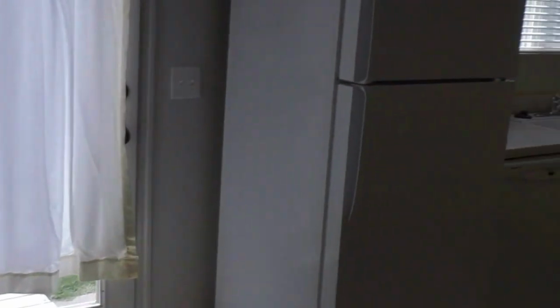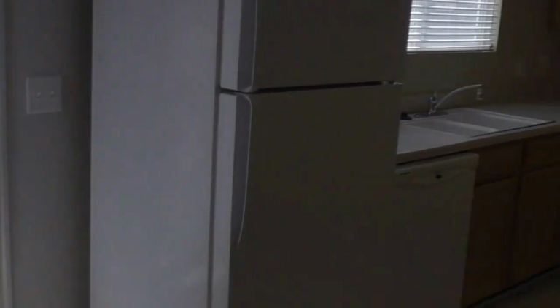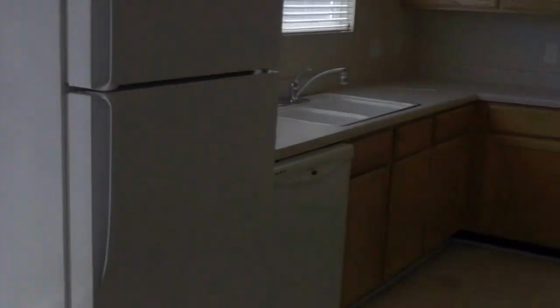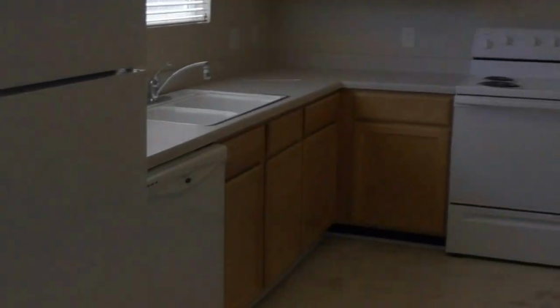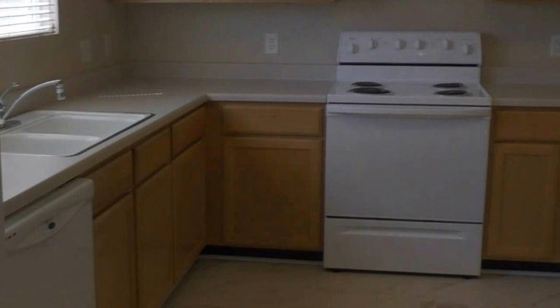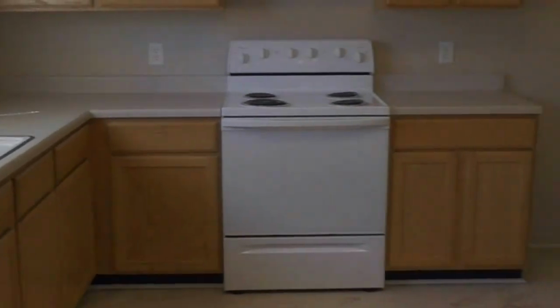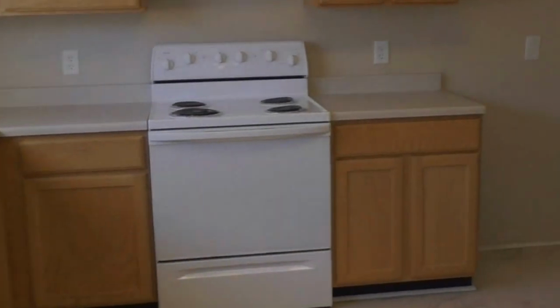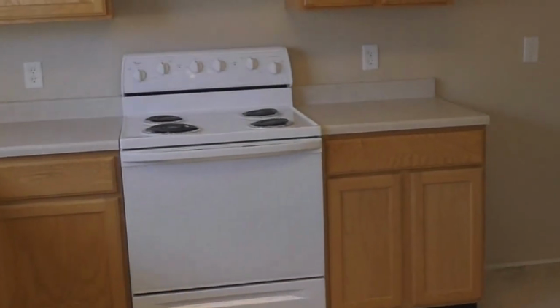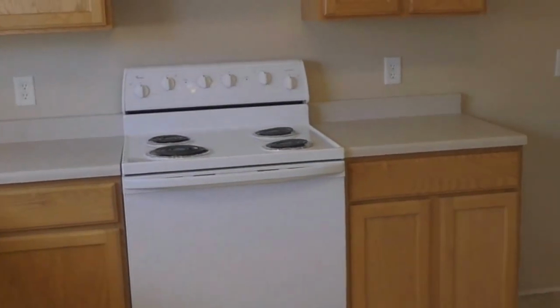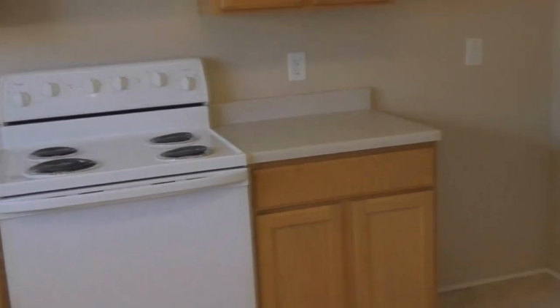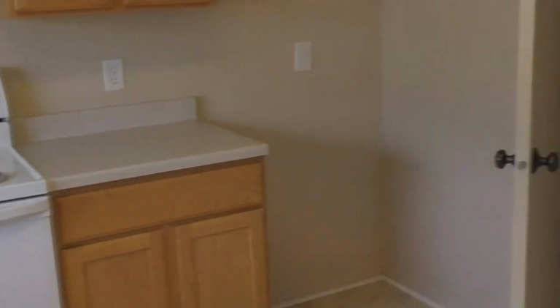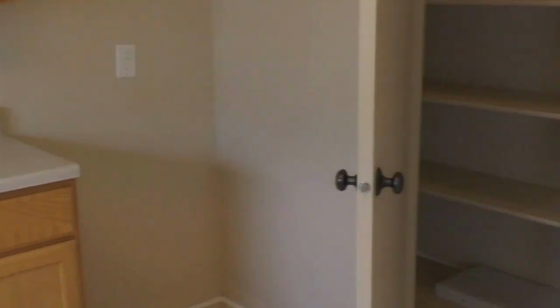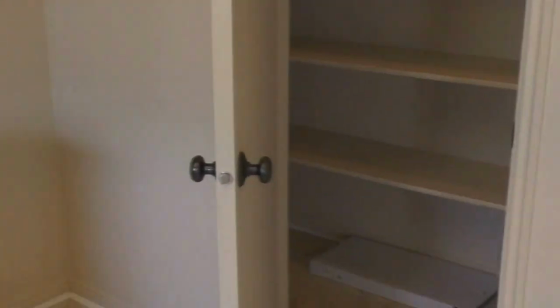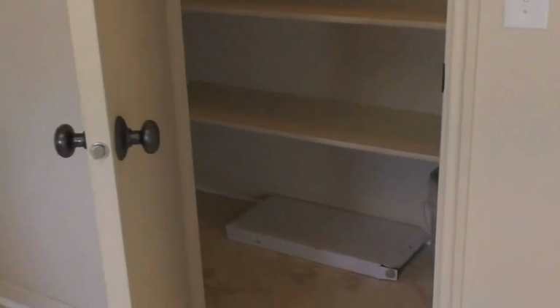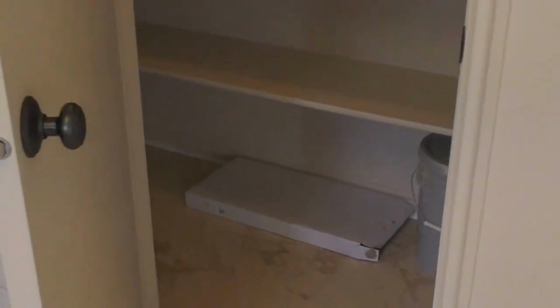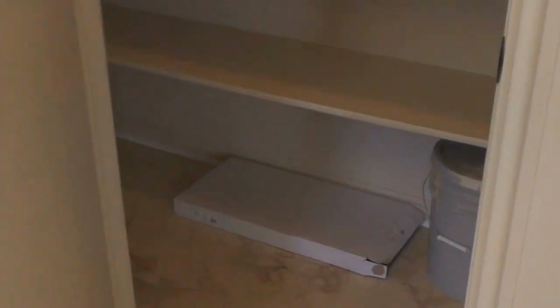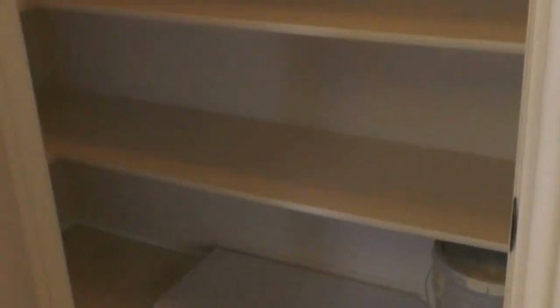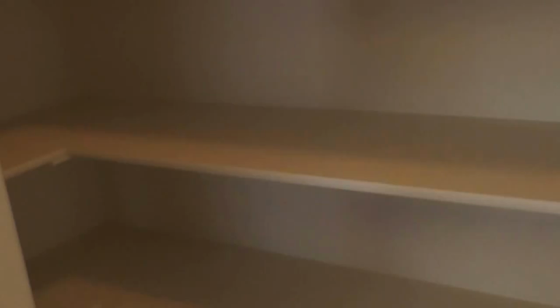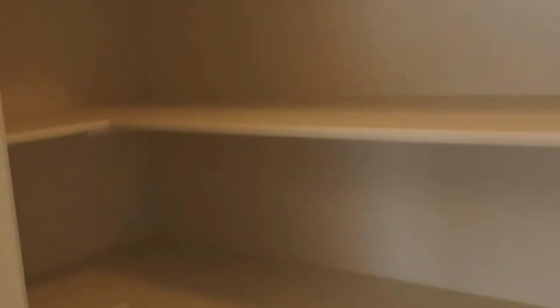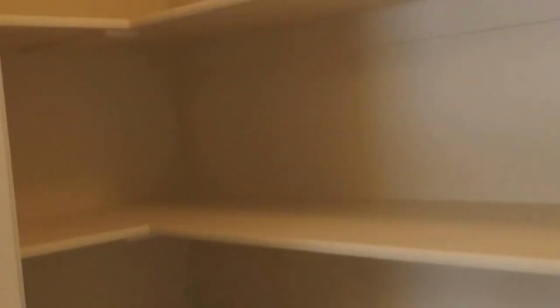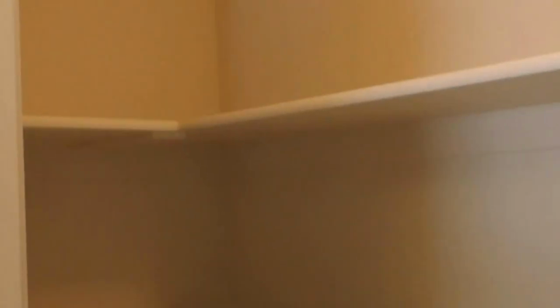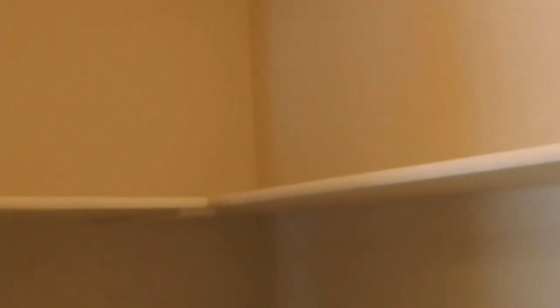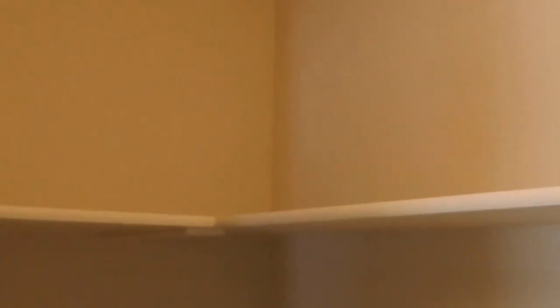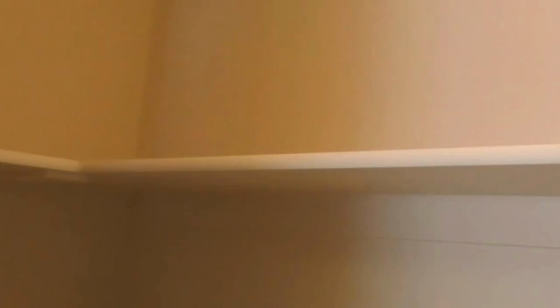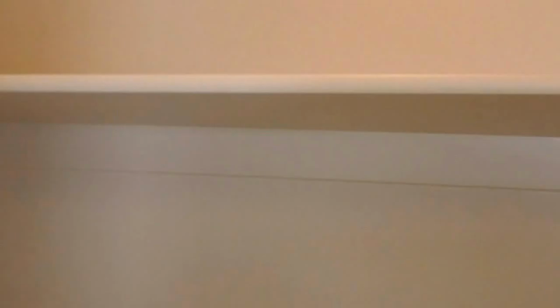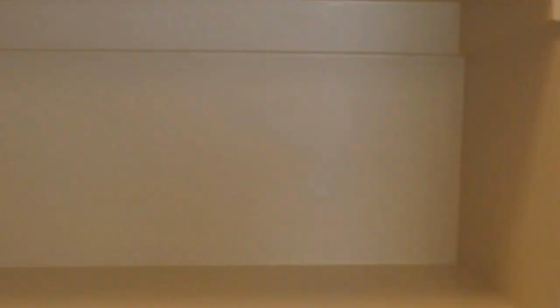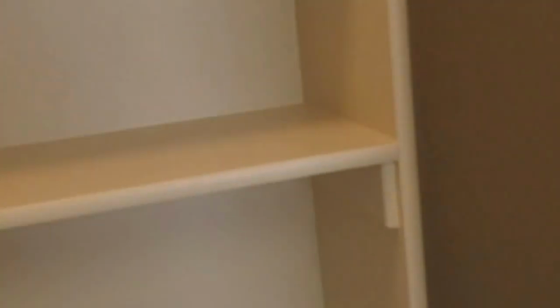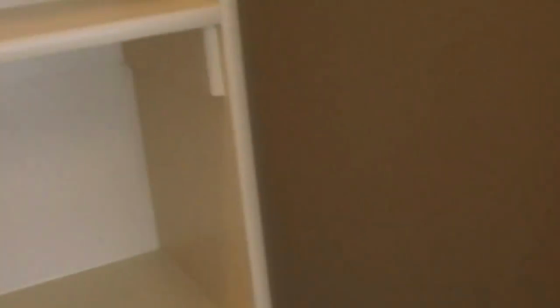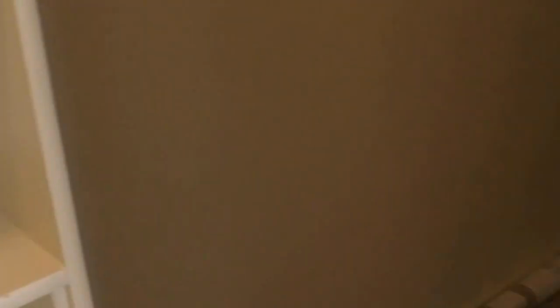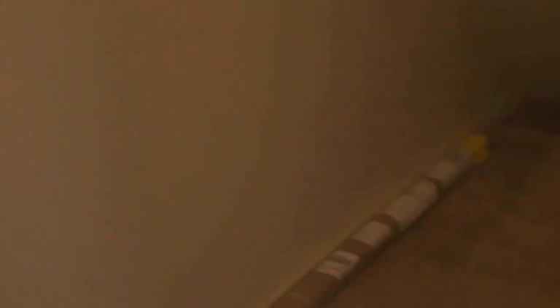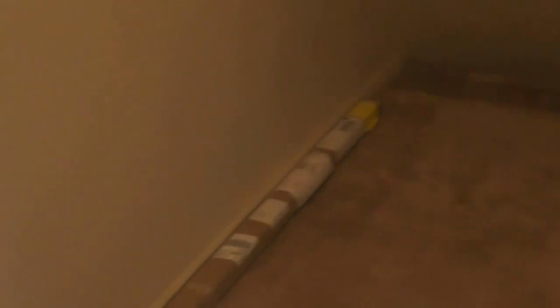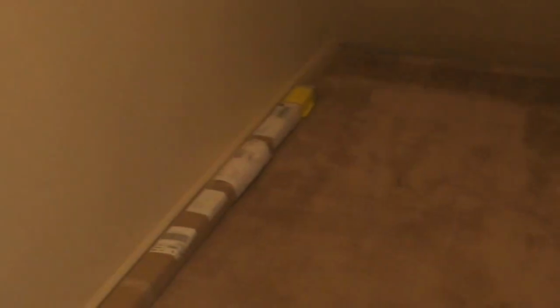It's bright, it's open, has a huge pantry. A lot of shelf space. Also, under the stairs, storage.